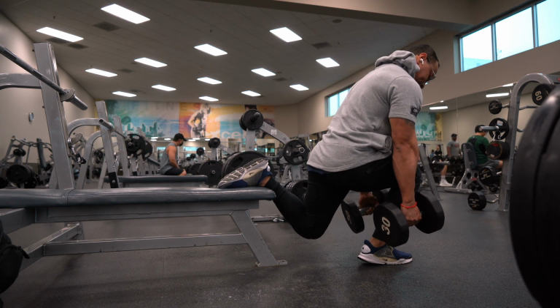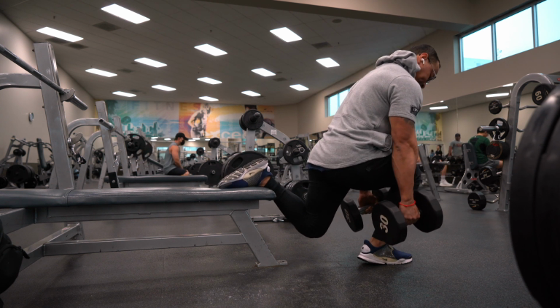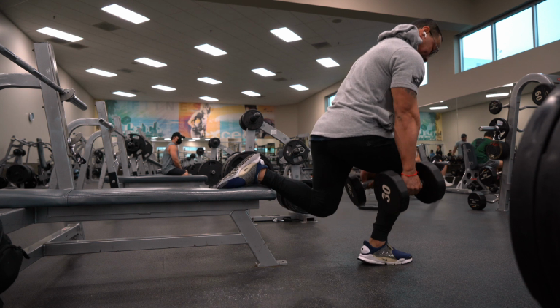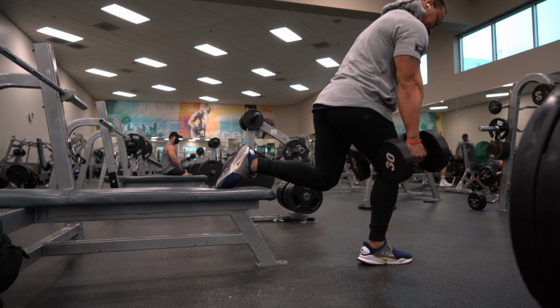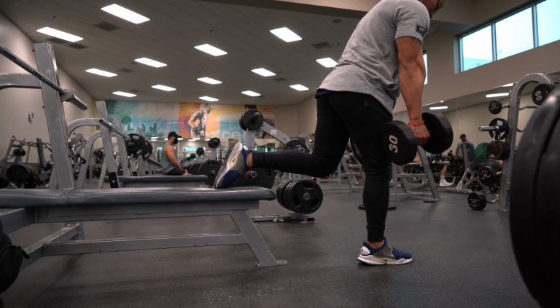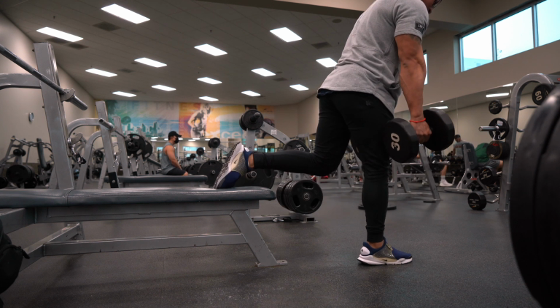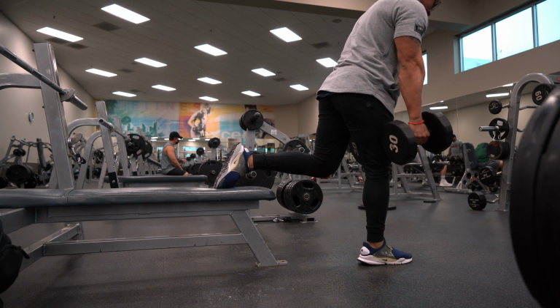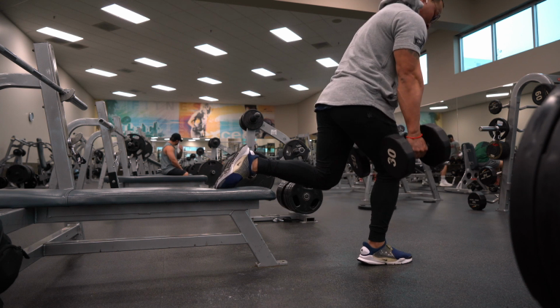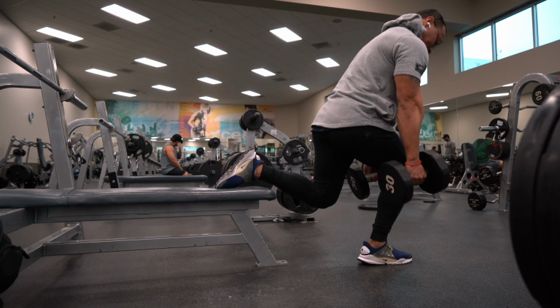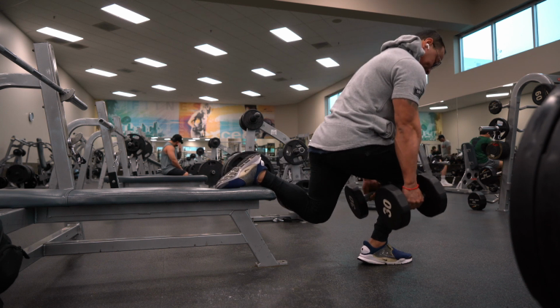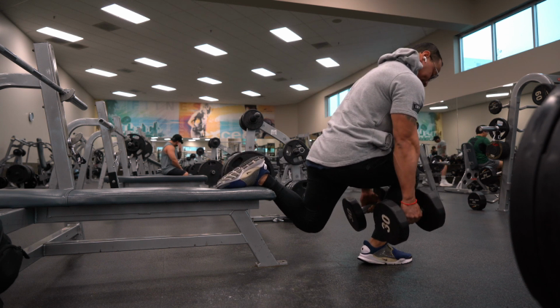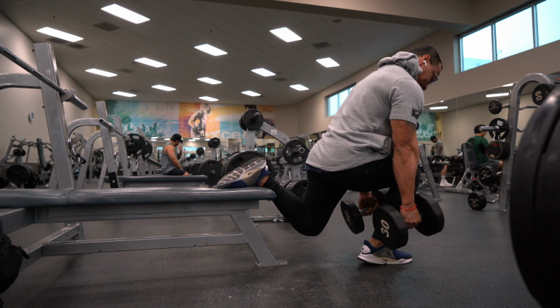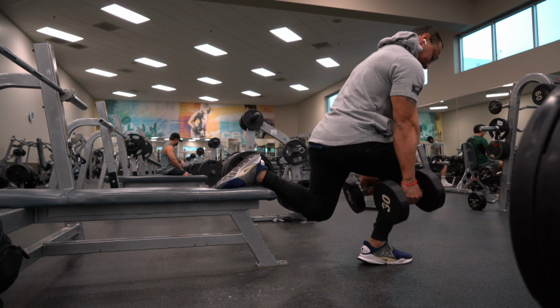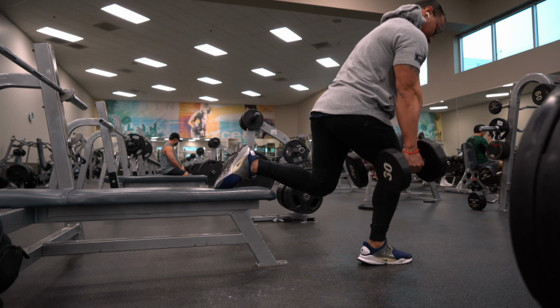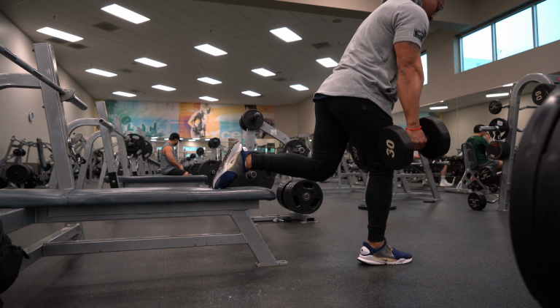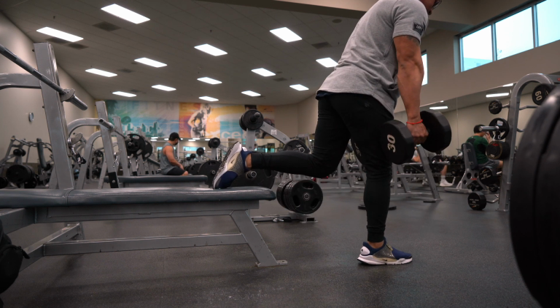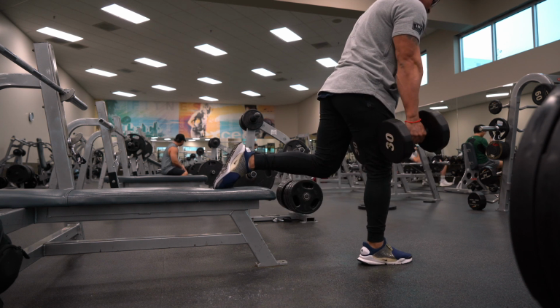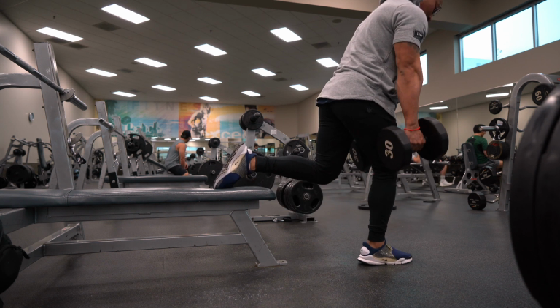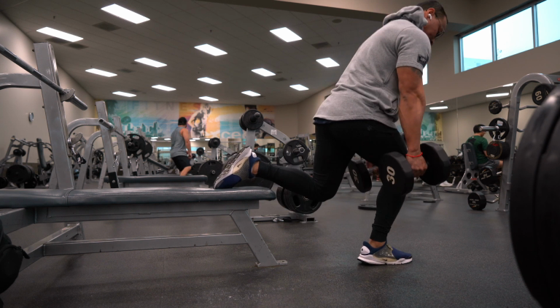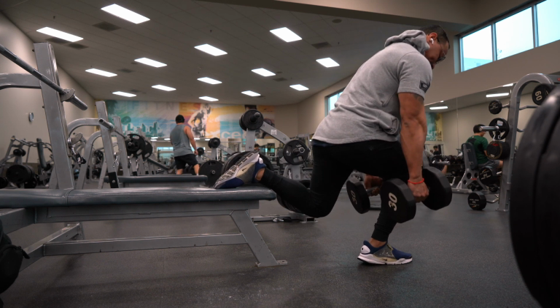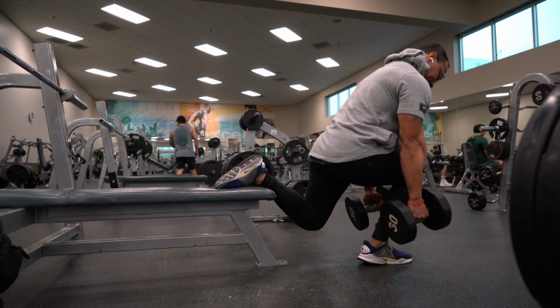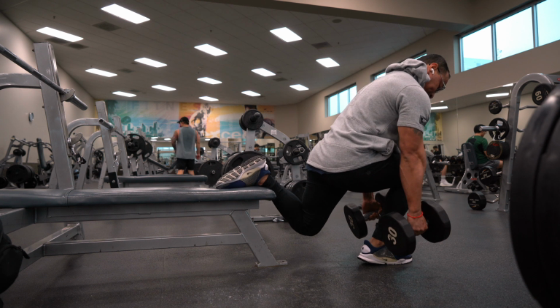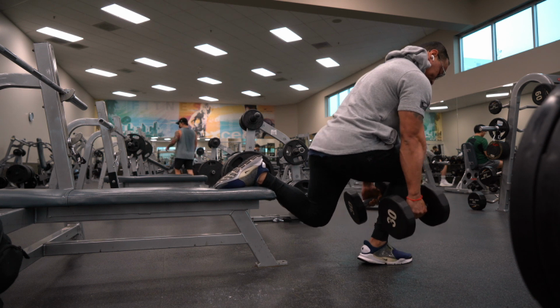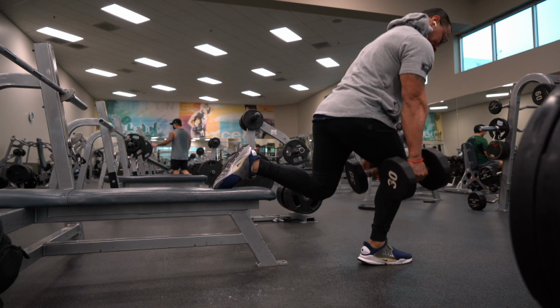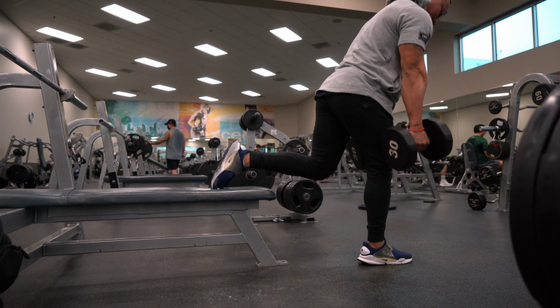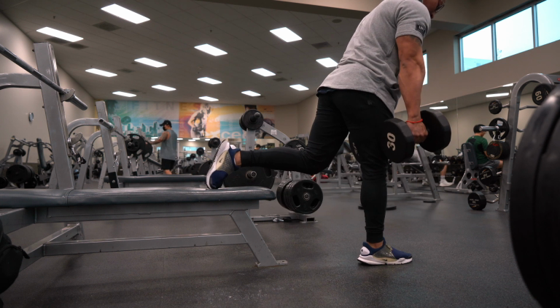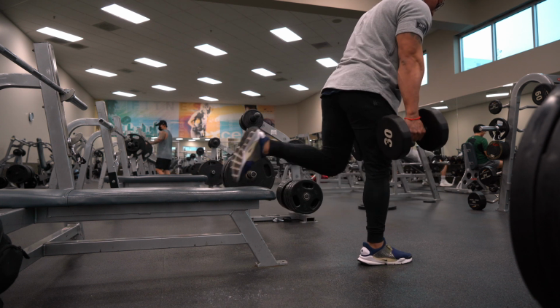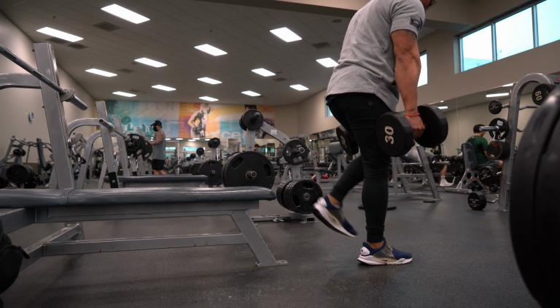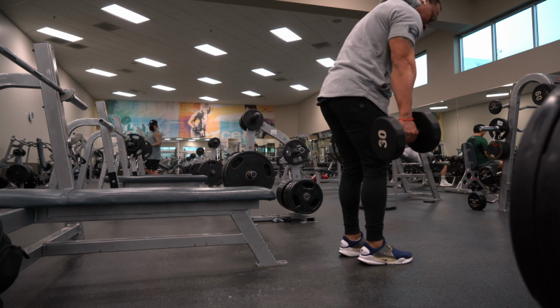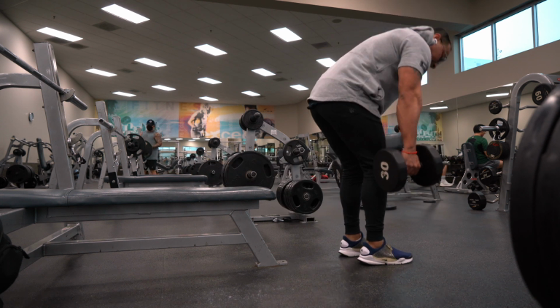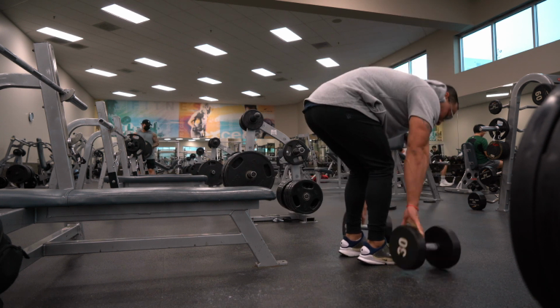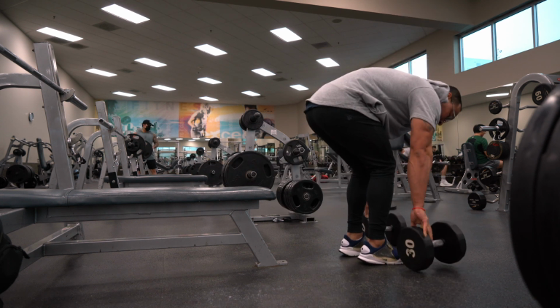If this is too difficult, go with no weight and just do a bodyweight movement. But this is added resistance with the dumbbells.